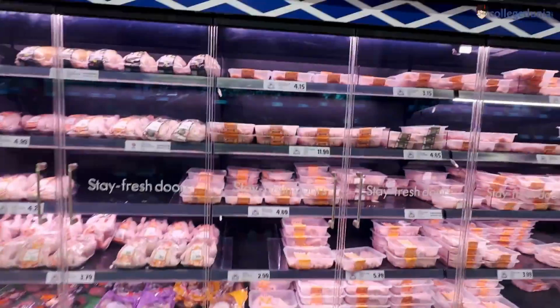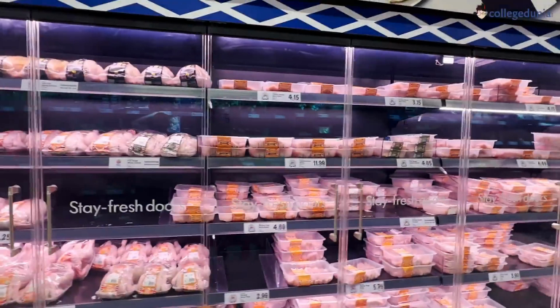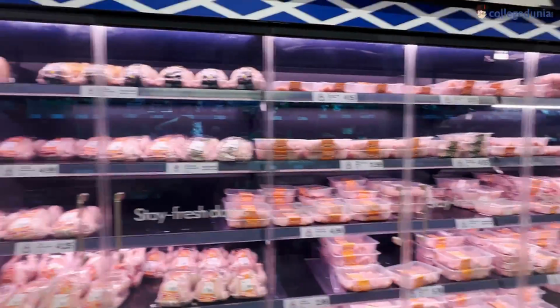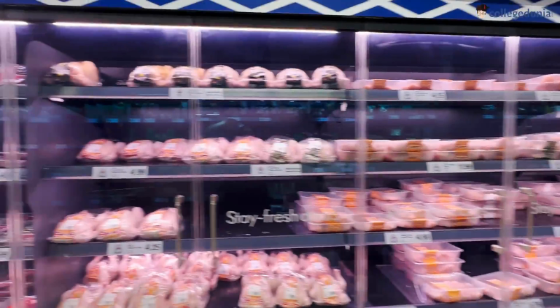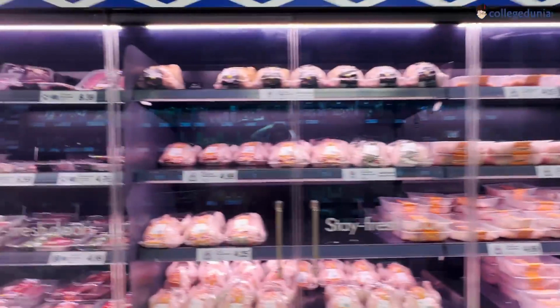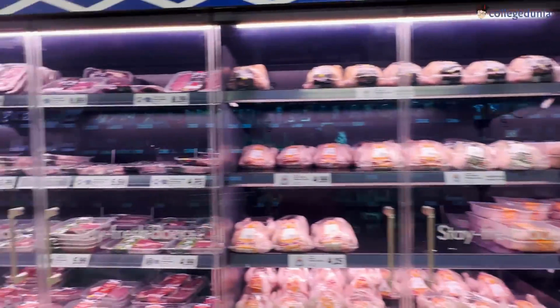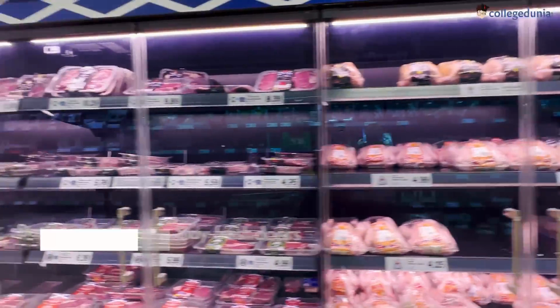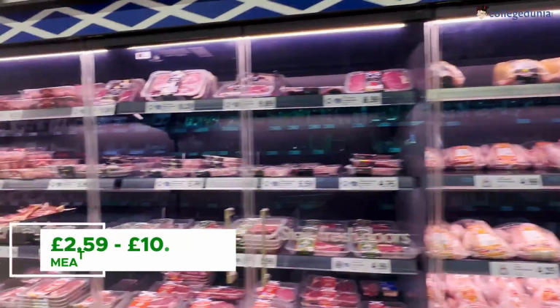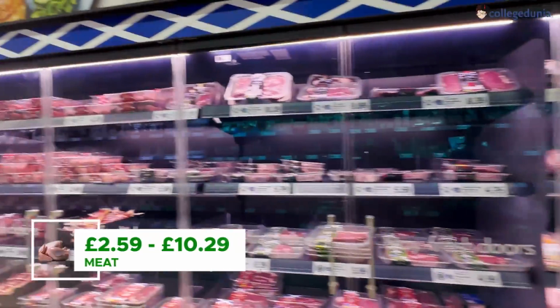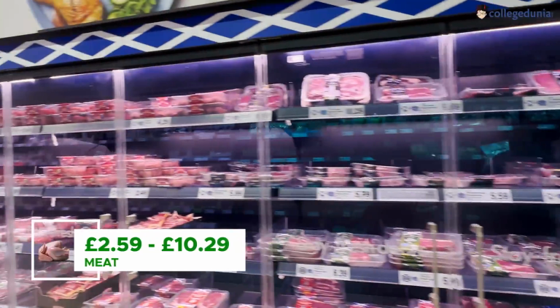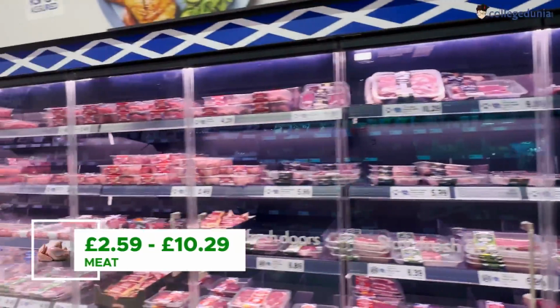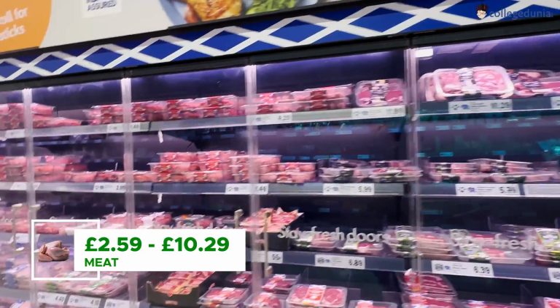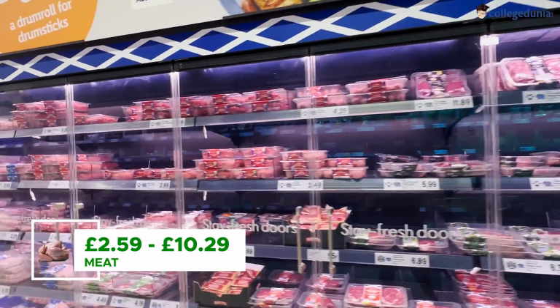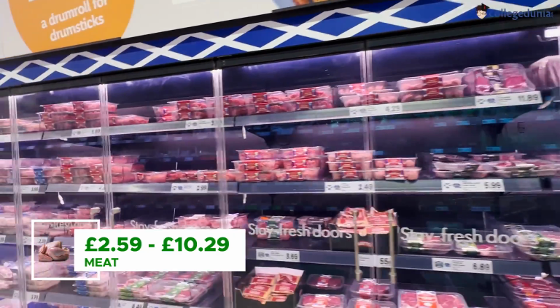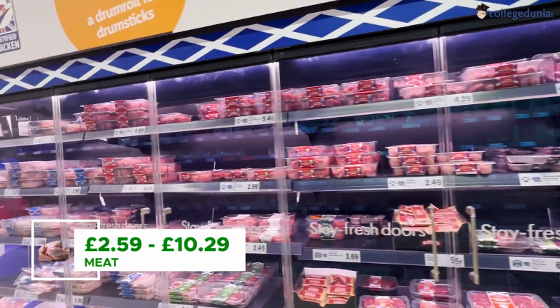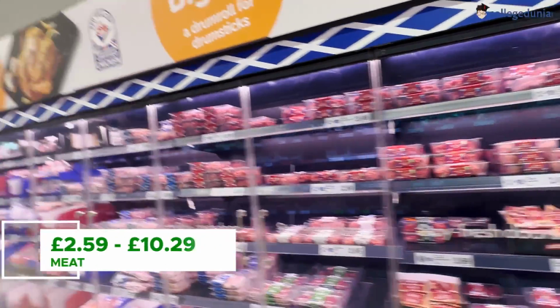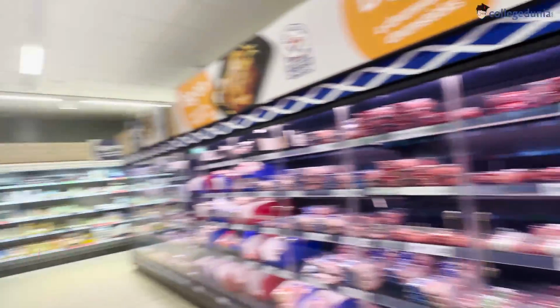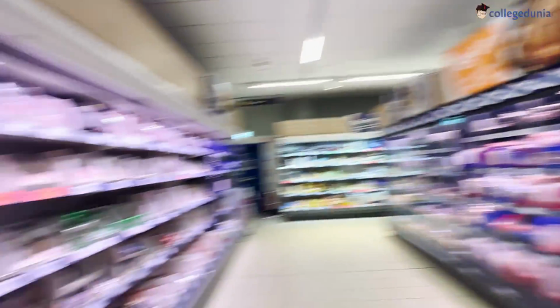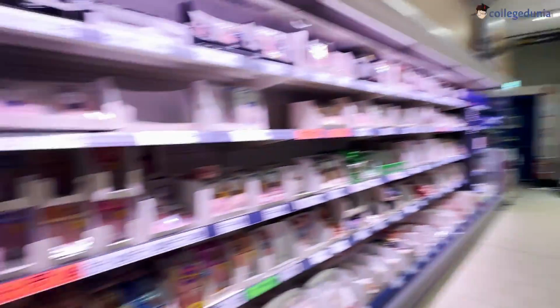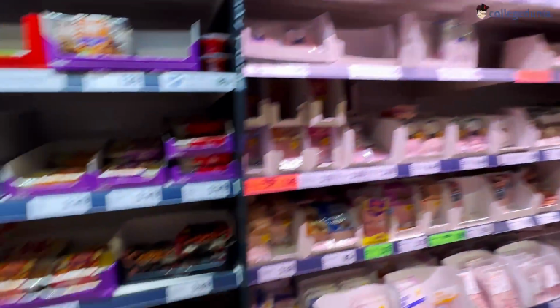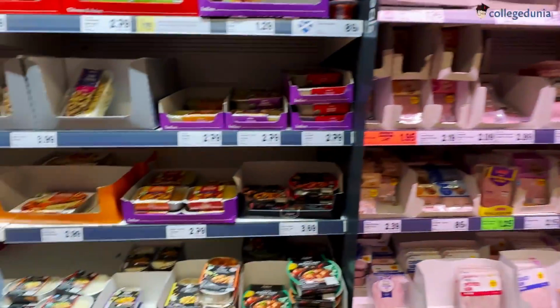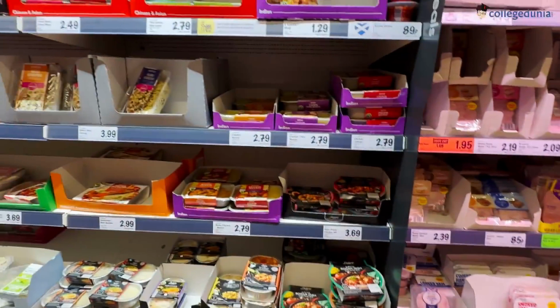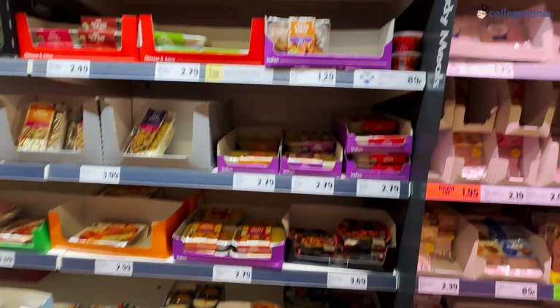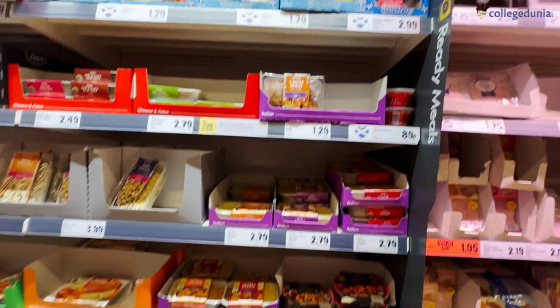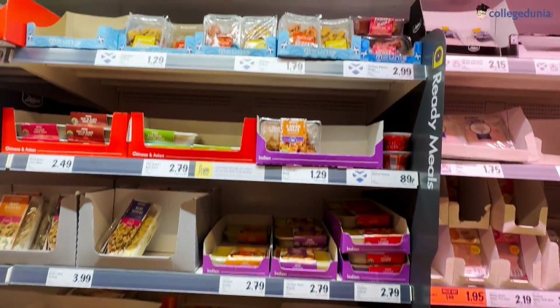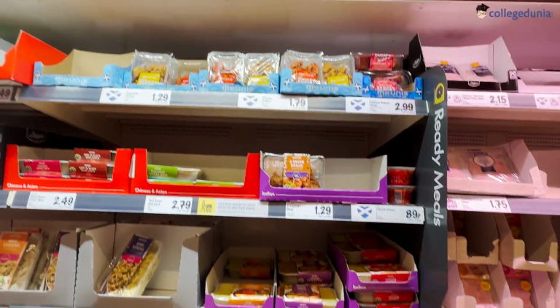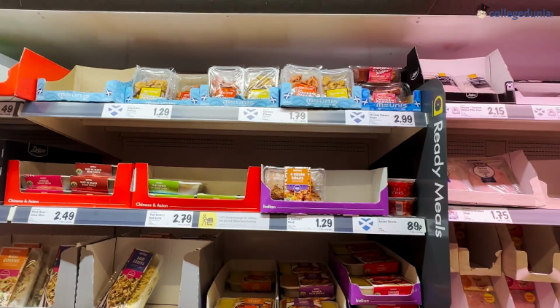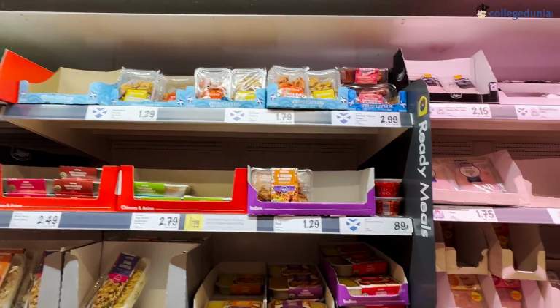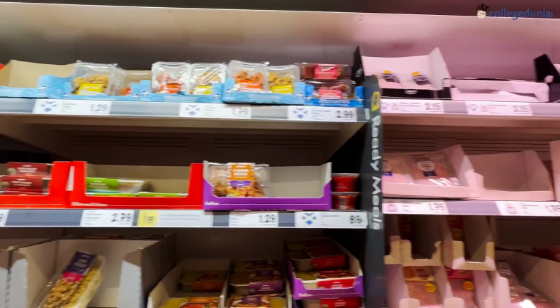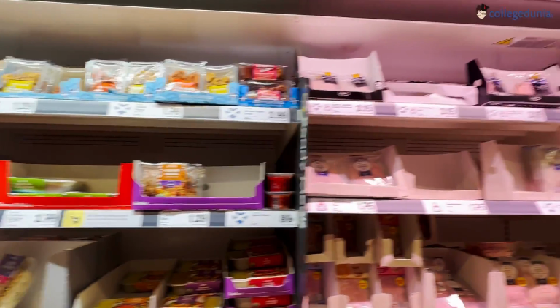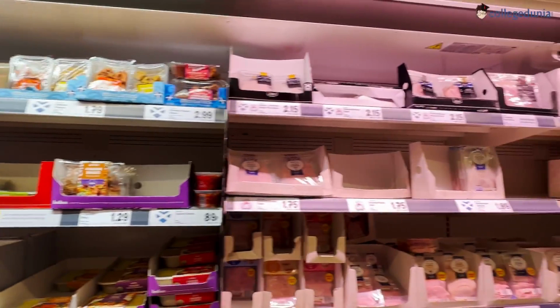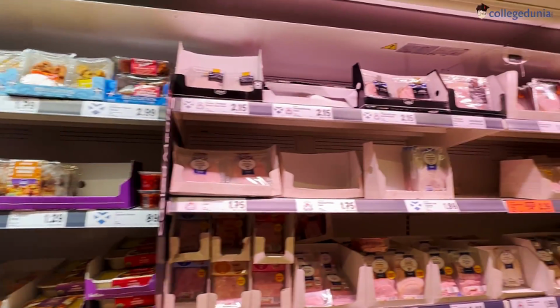There is an unlimited variety of meat here, at a lot of different price points. If you want, pause the video and you can check each price. I haven't eaten meat, so I can't go into that section too much.